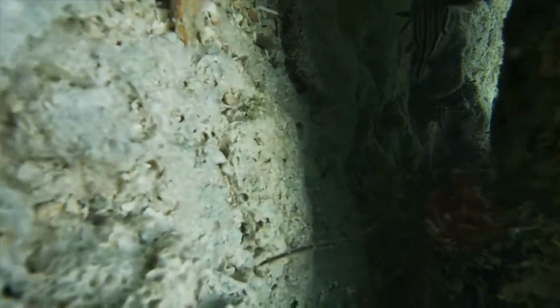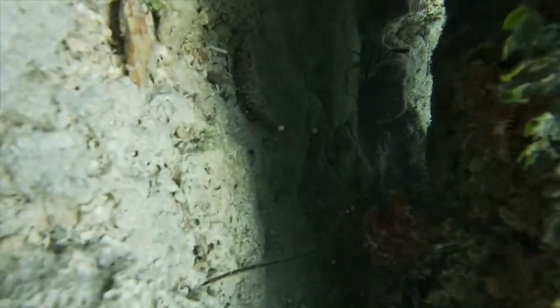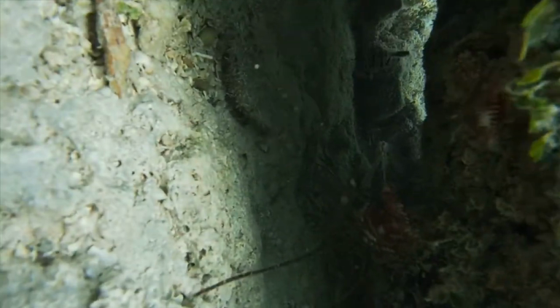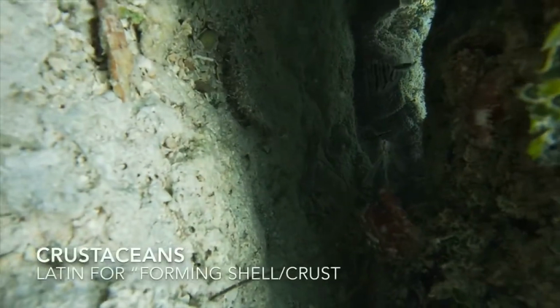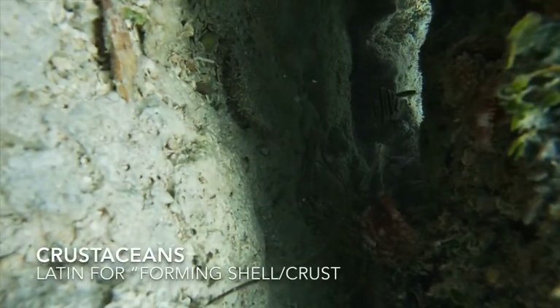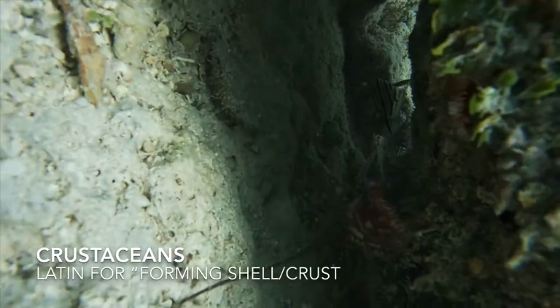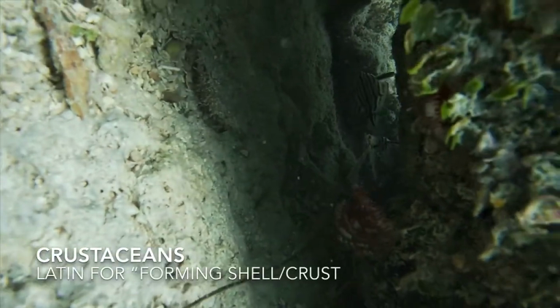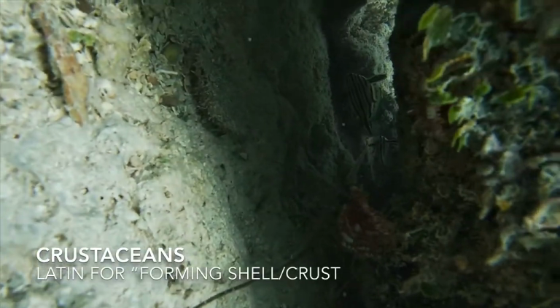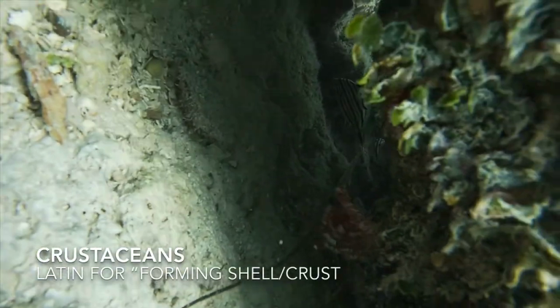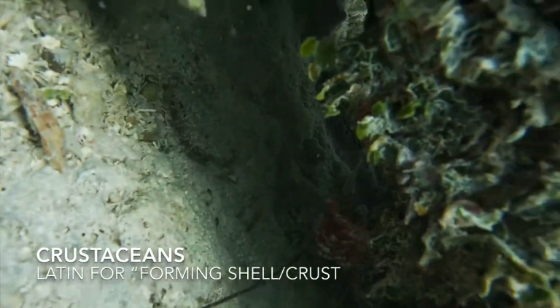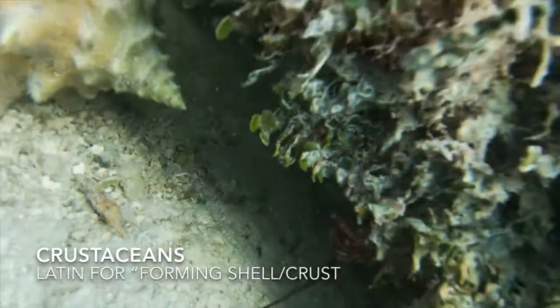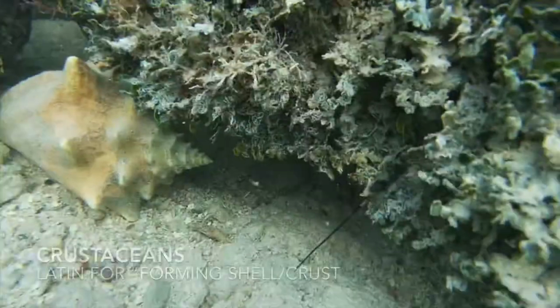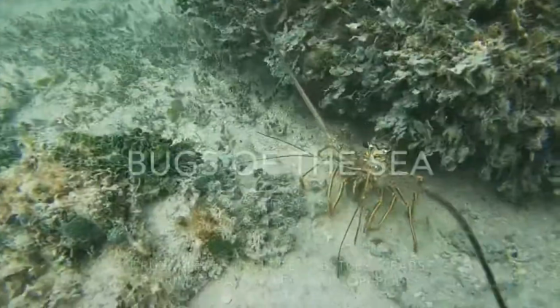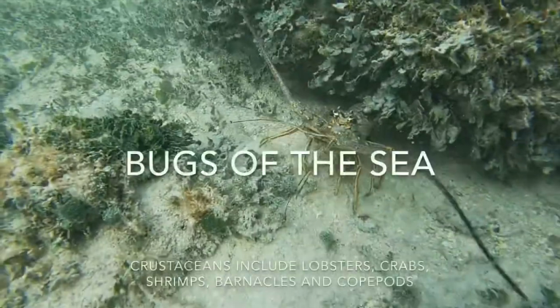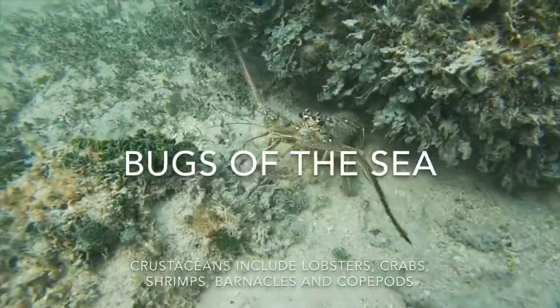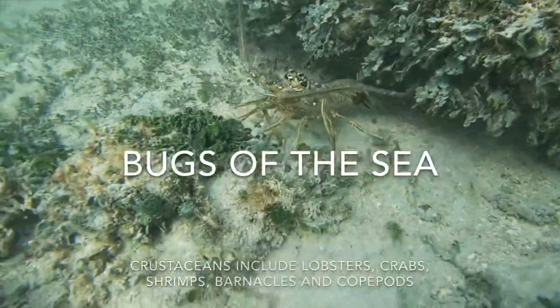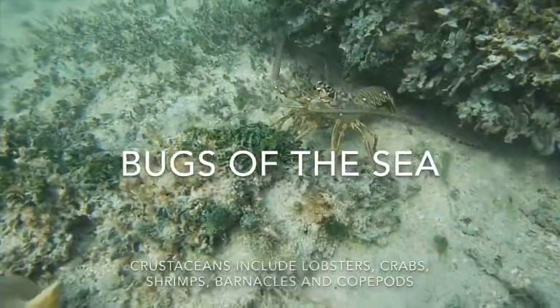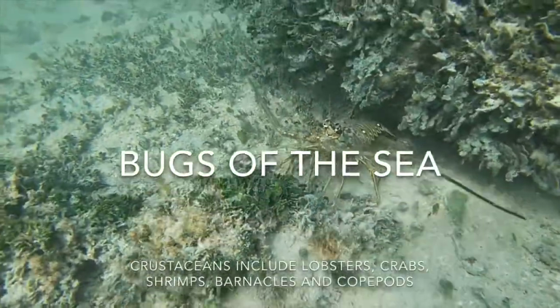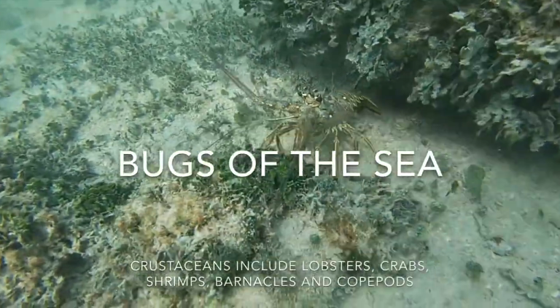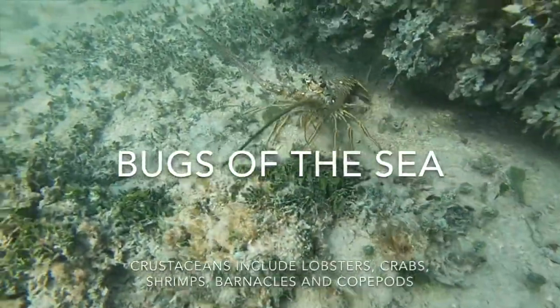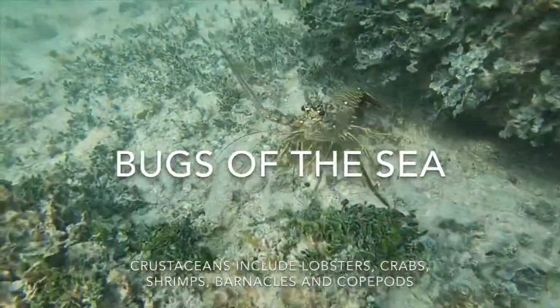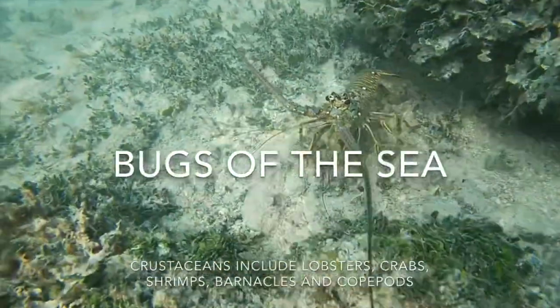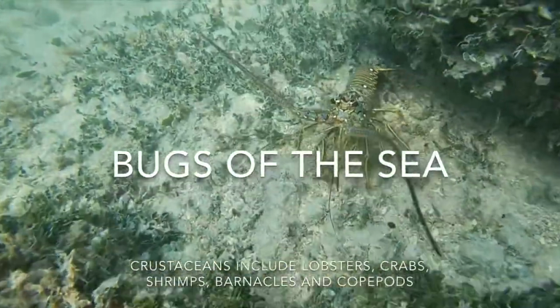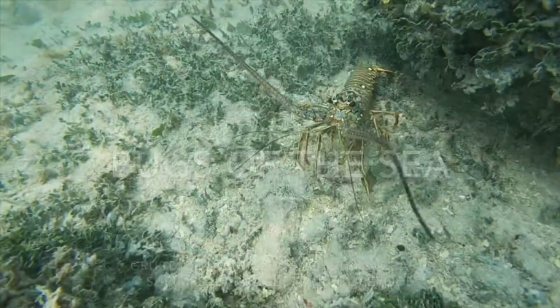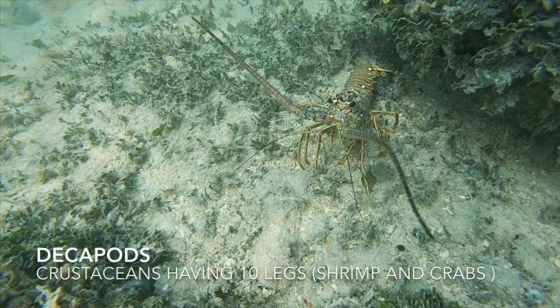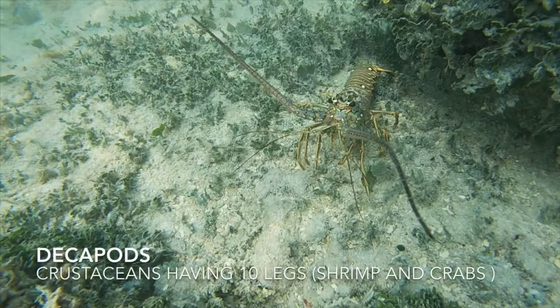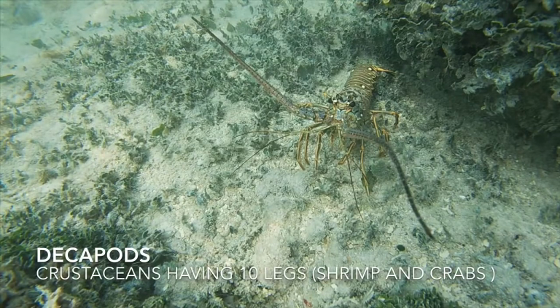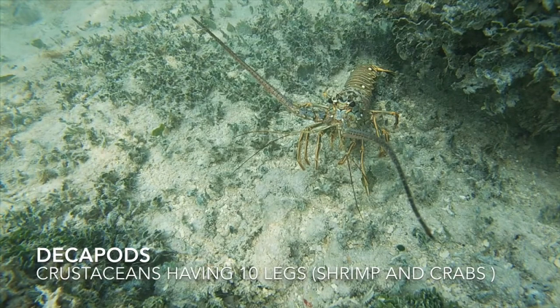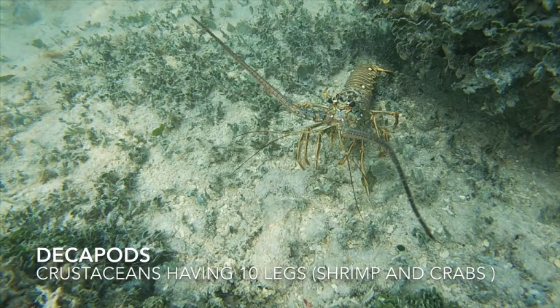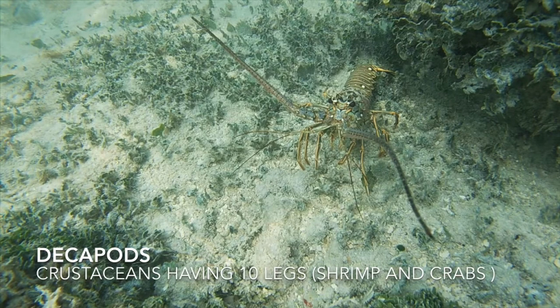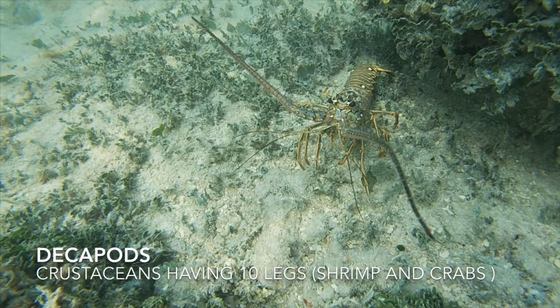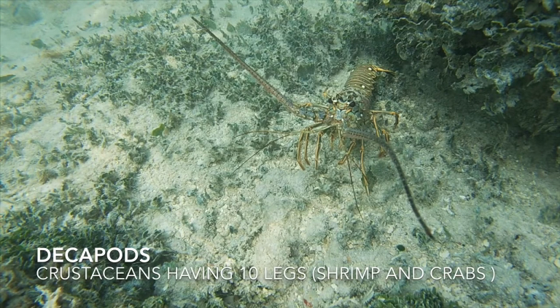Lobsters are crustaceans that belong to the largest phylum in the world — the arthropods, also known as the bugs — which make up nearly 85 percent of all the species on the planet. The bugs of the sea!